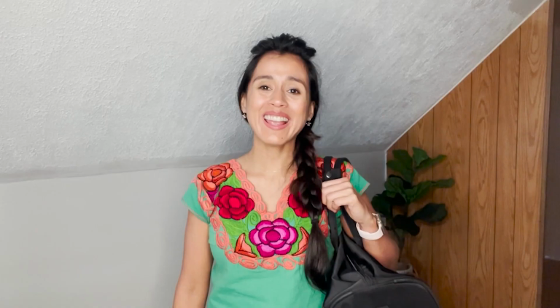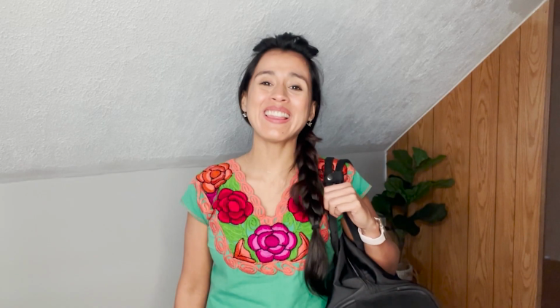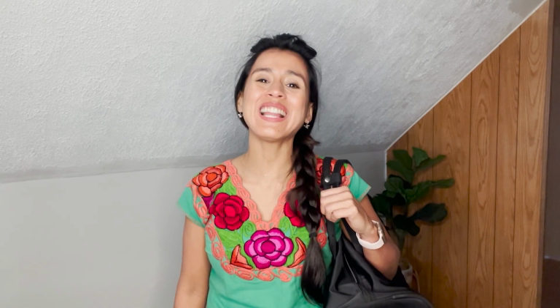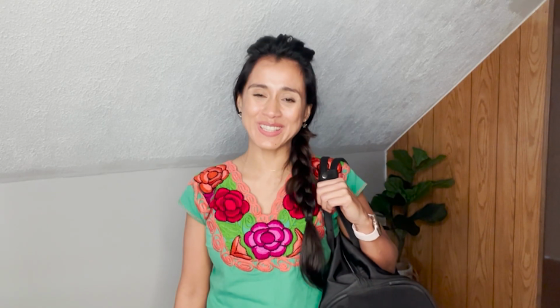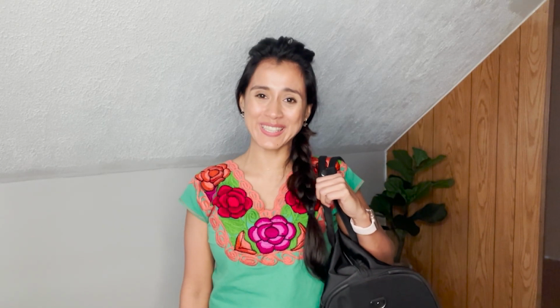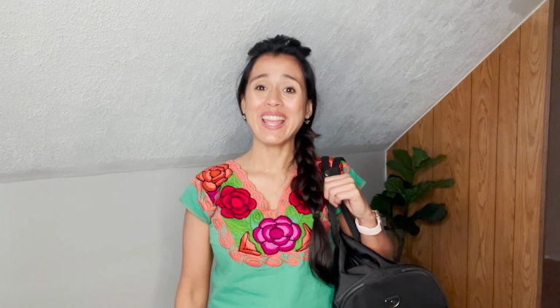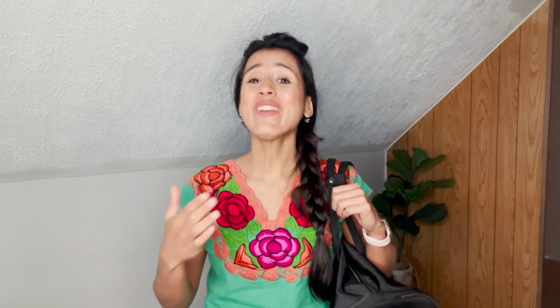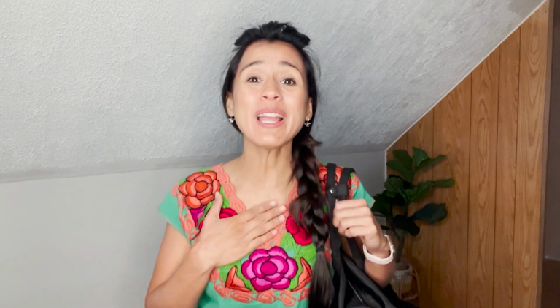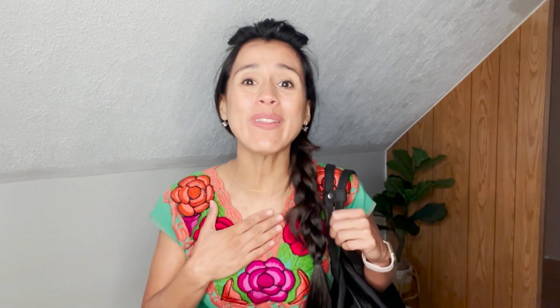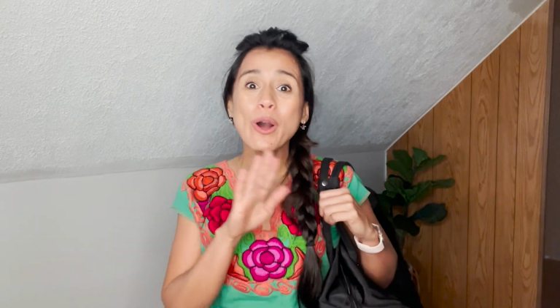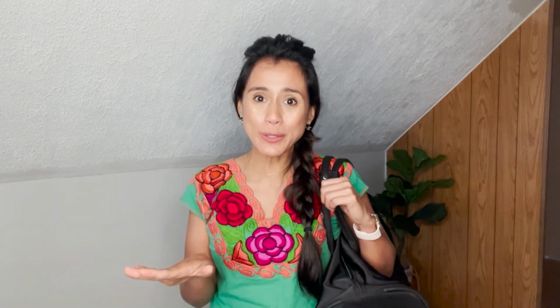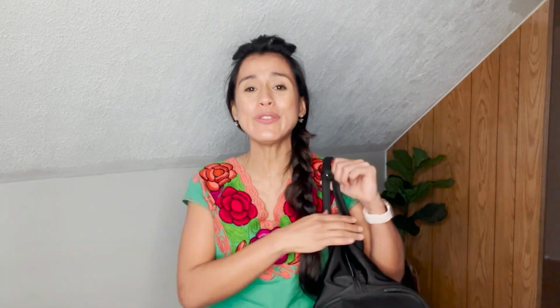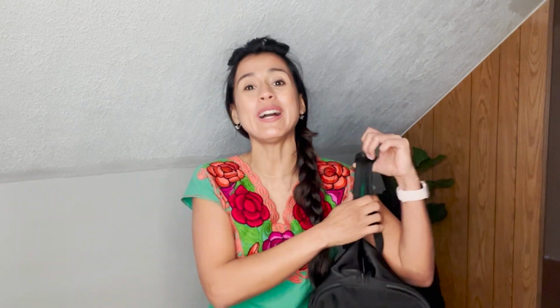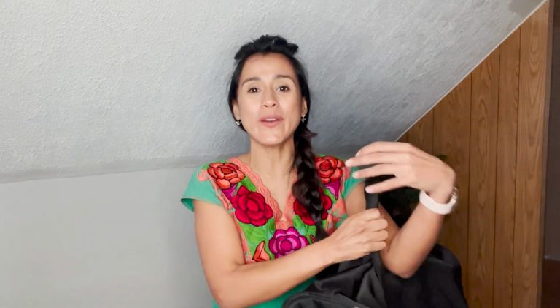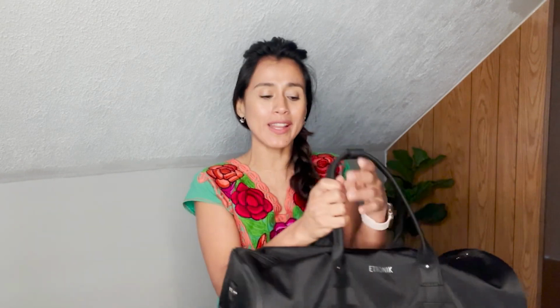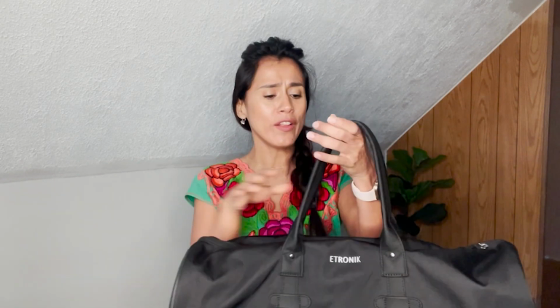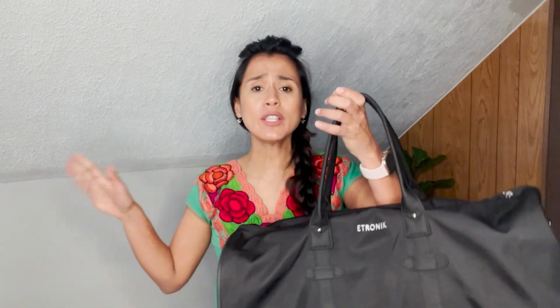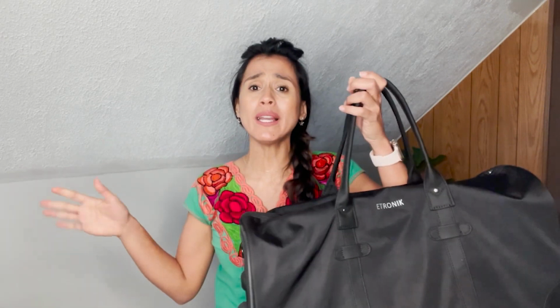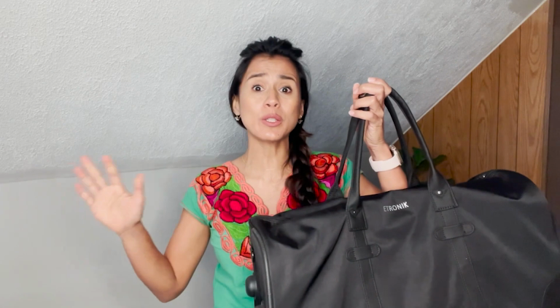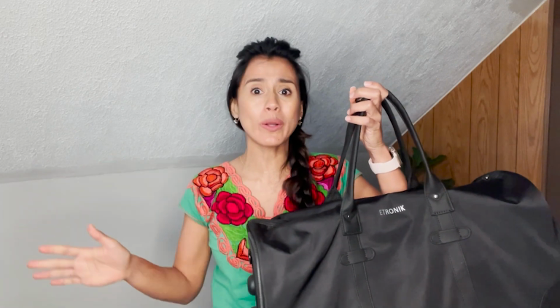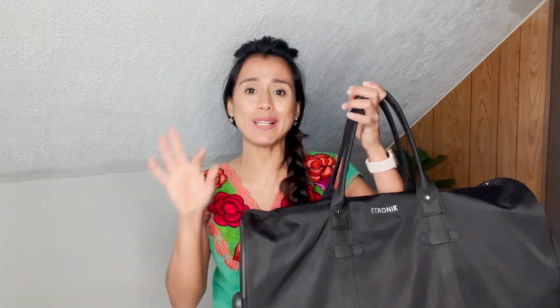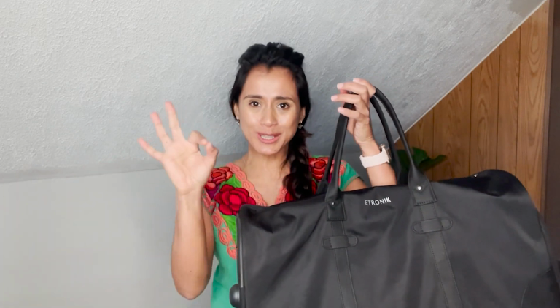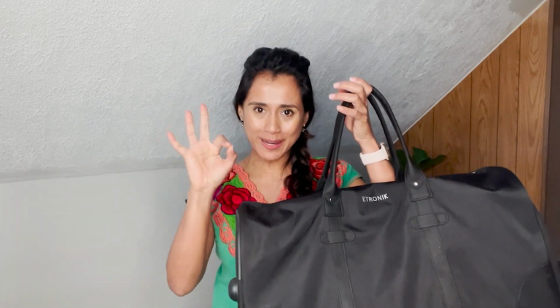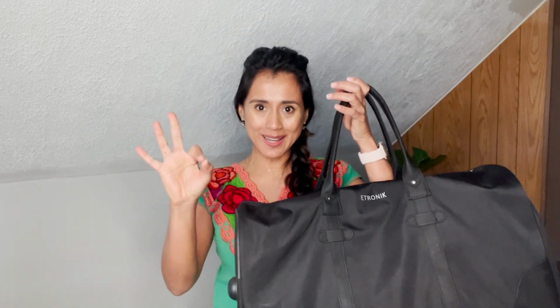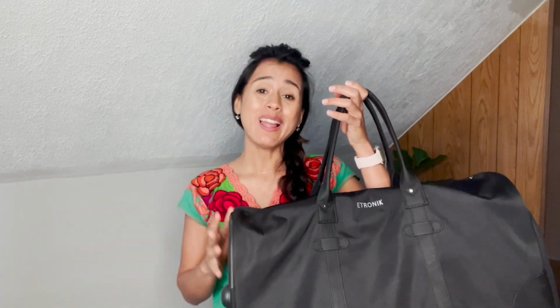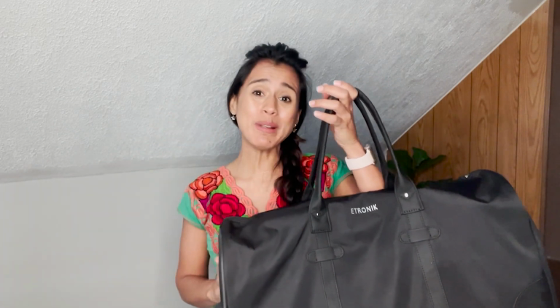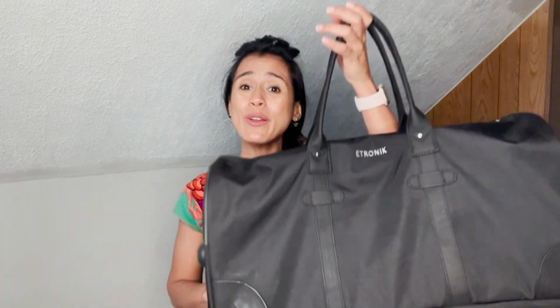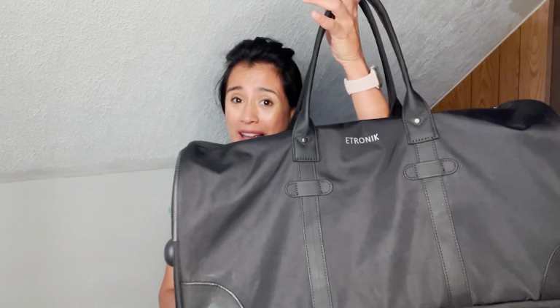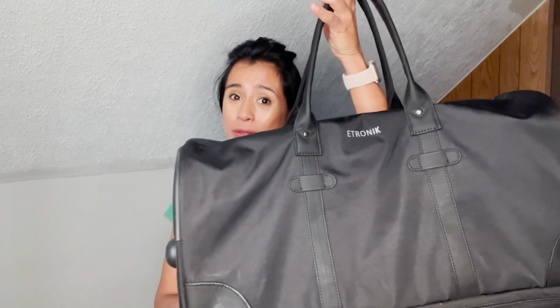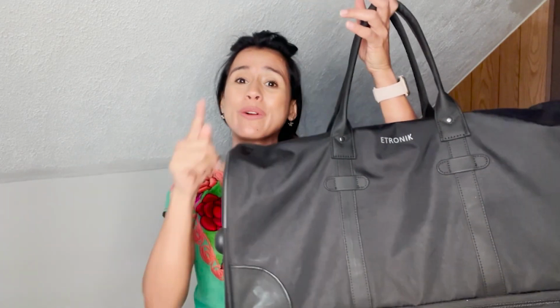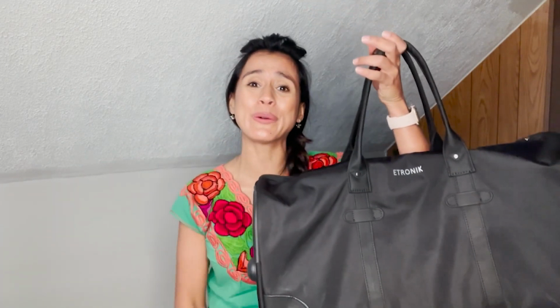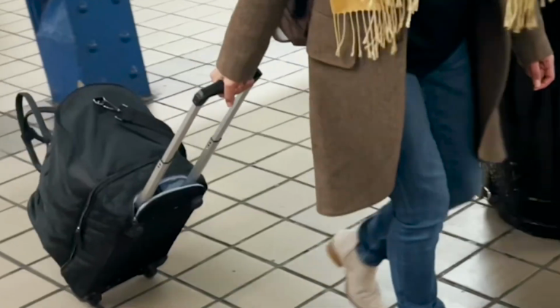Hey, this is Elisa with WTI. If you're like me, then you're always trying to find a carry-on that's not too big, not too bulky, but just the right size. Let me tell you that I have found the right one for you right here.